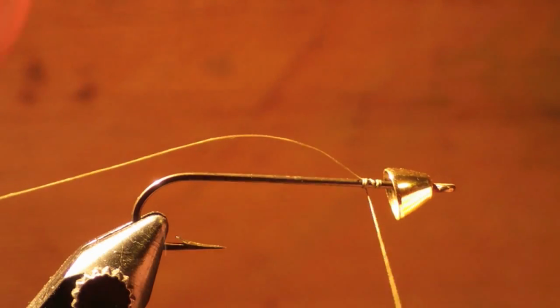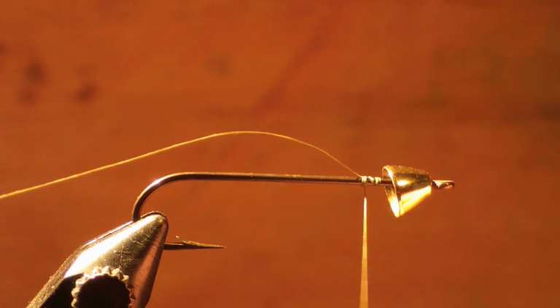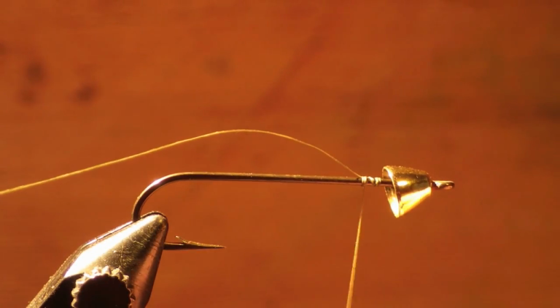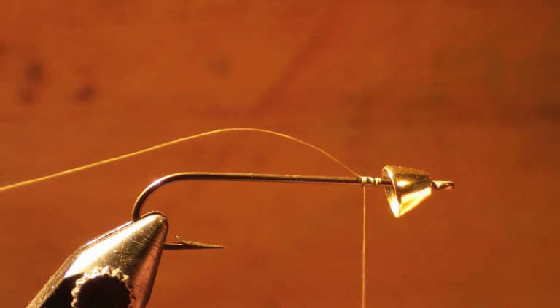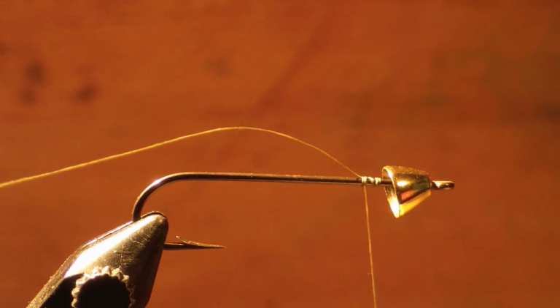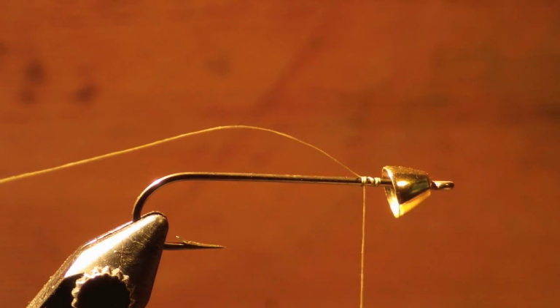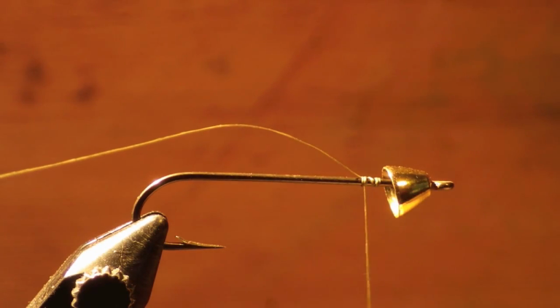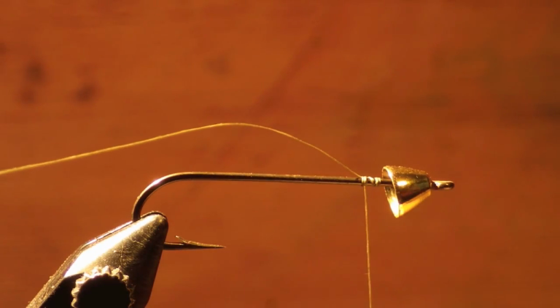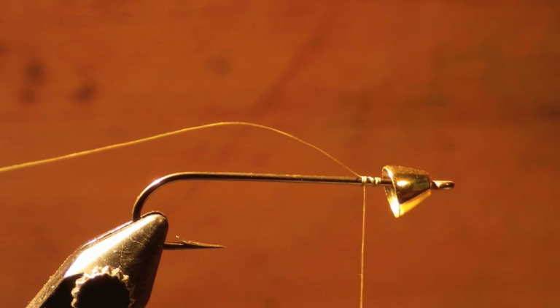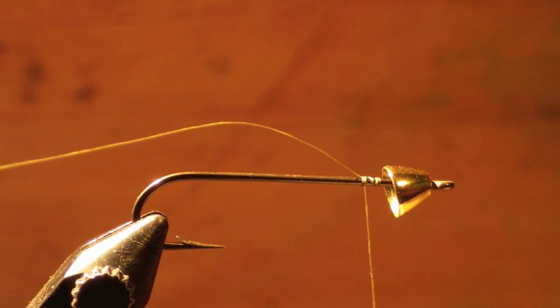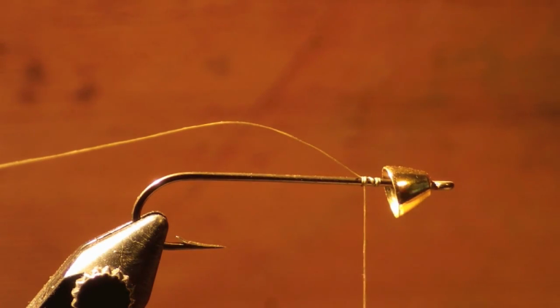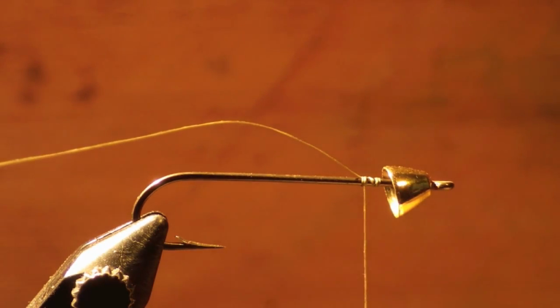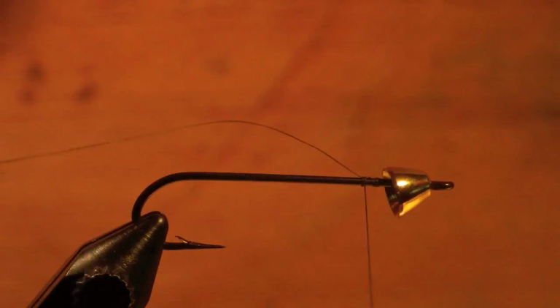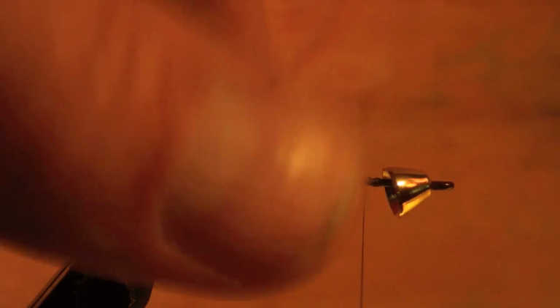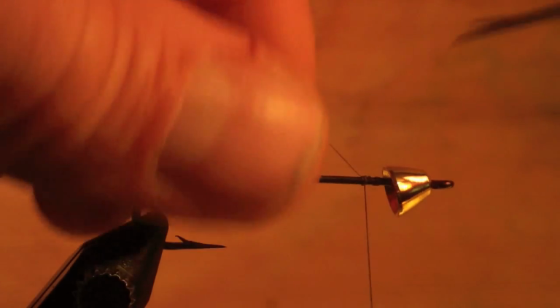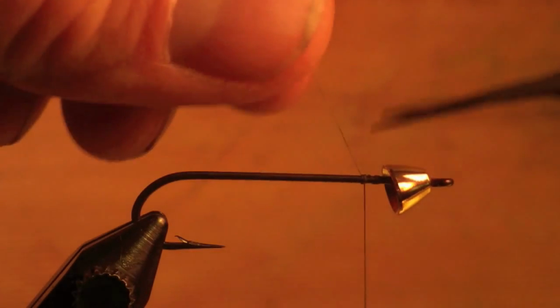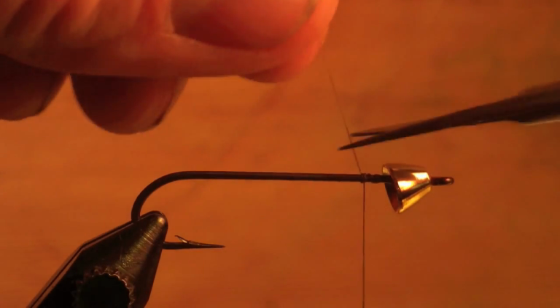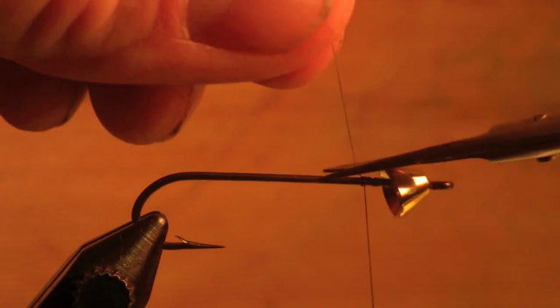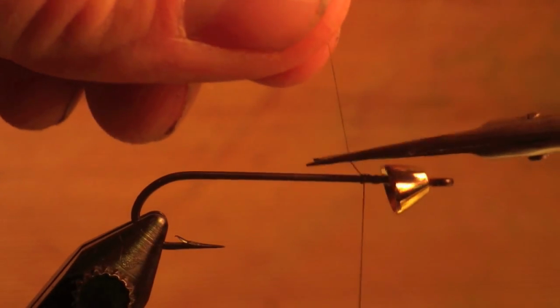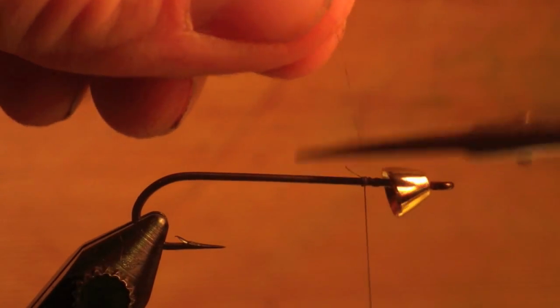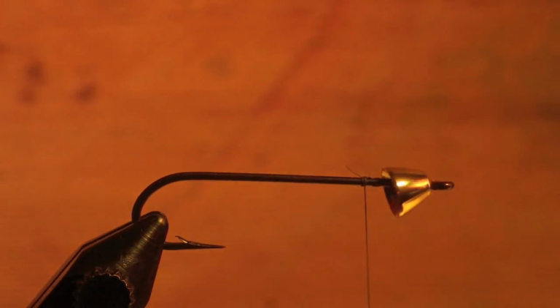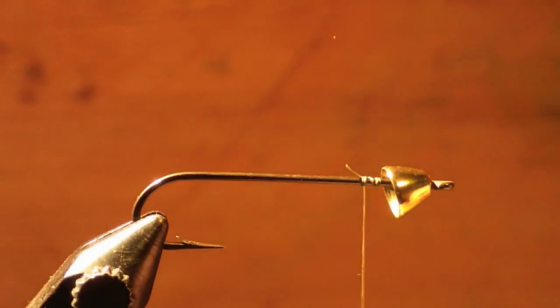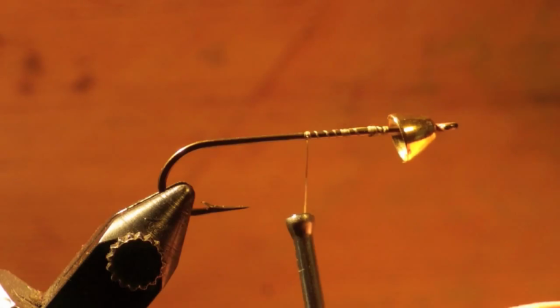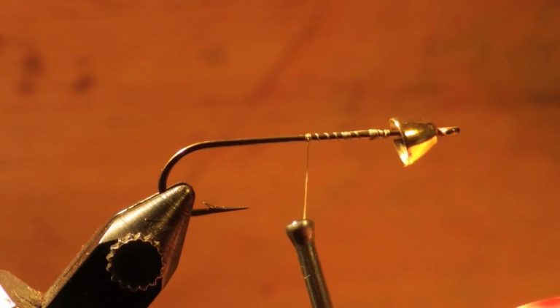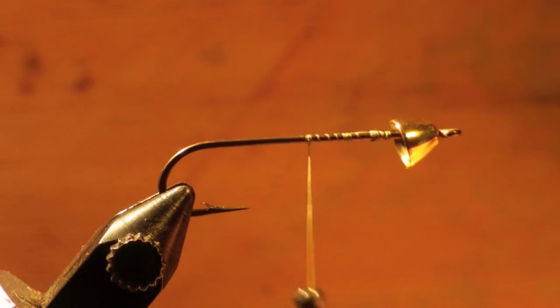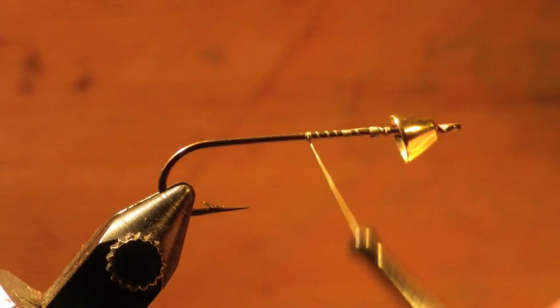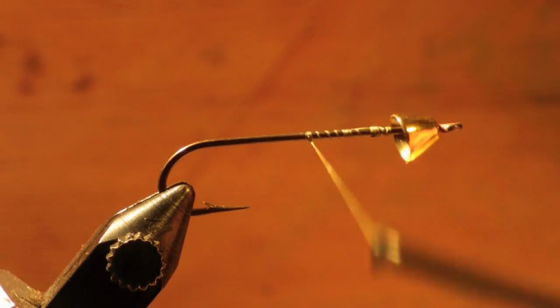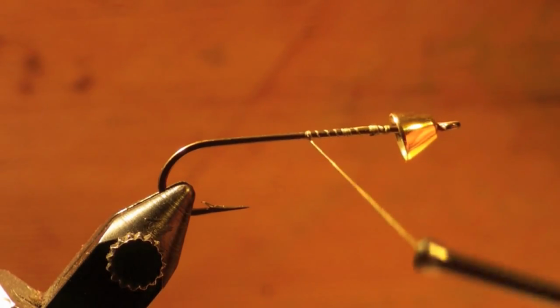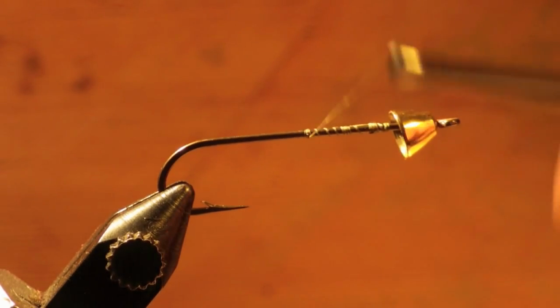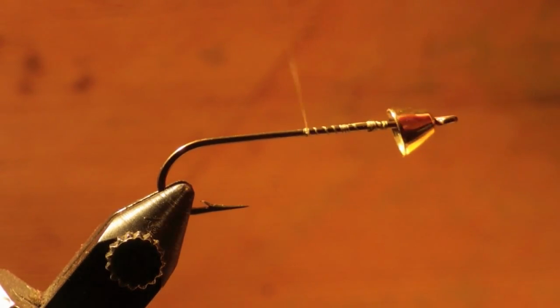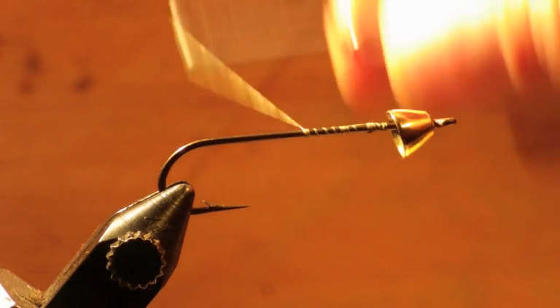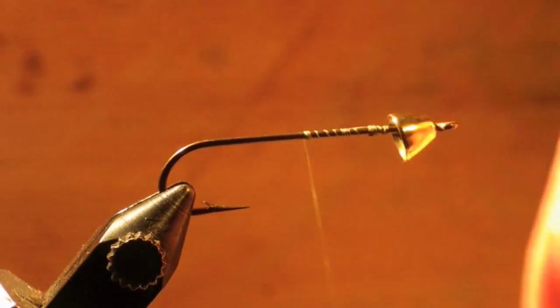After you've attached your thread, wrap your thread to the back of the hook to provide a base for your fly to be solid on the hook.